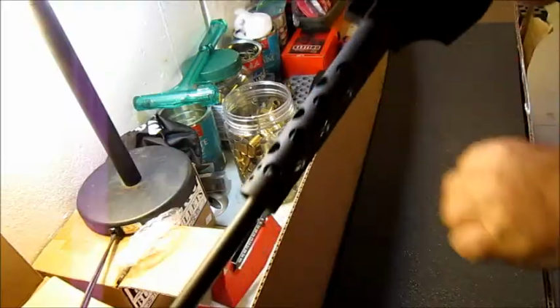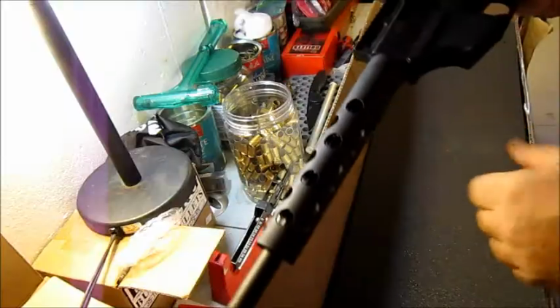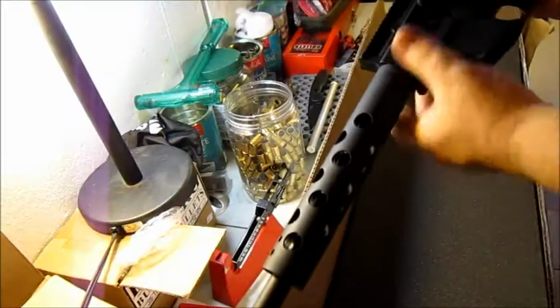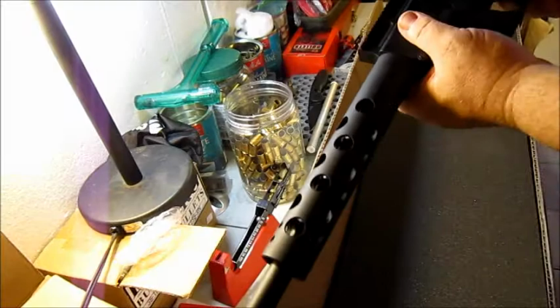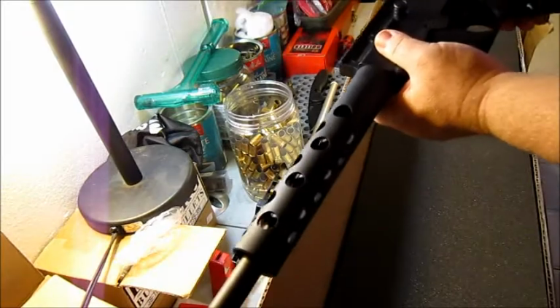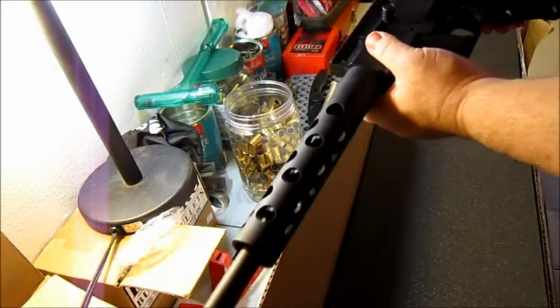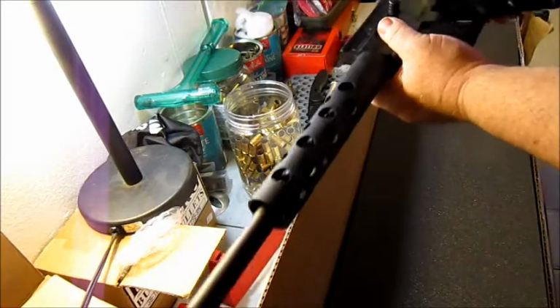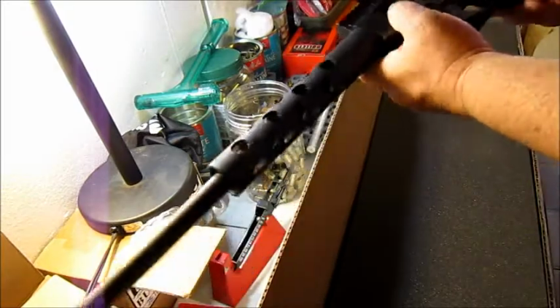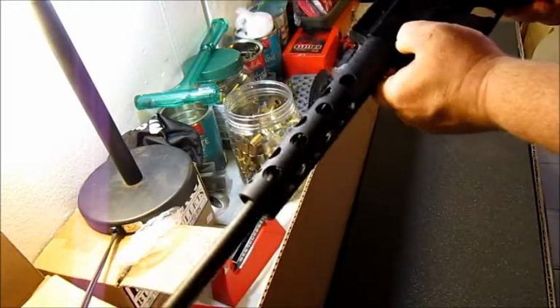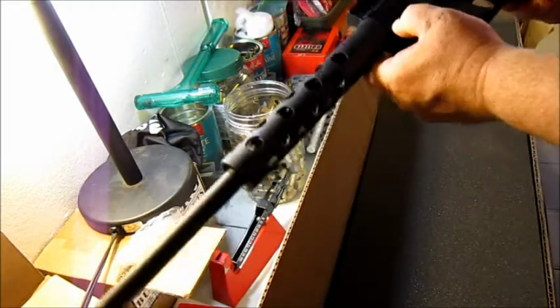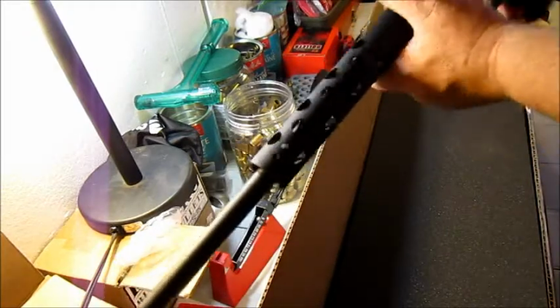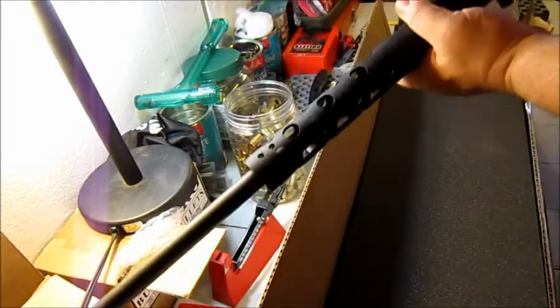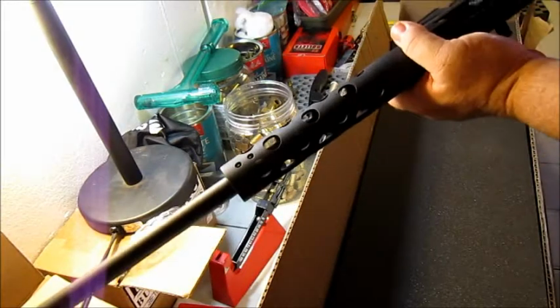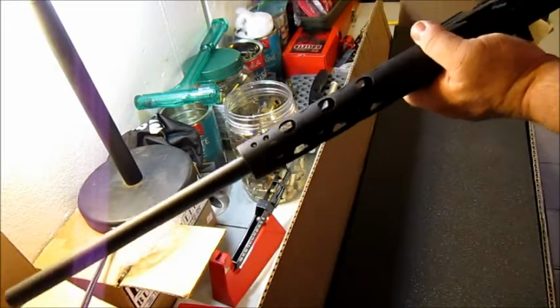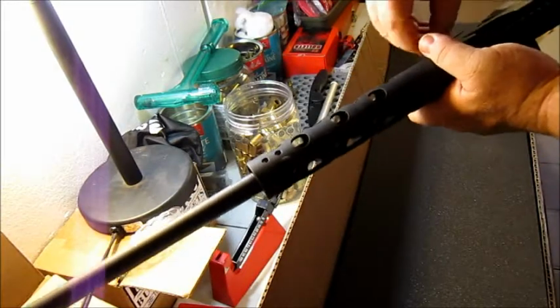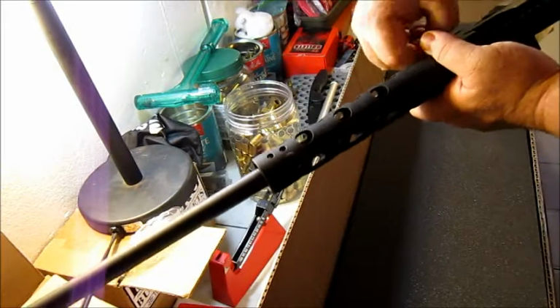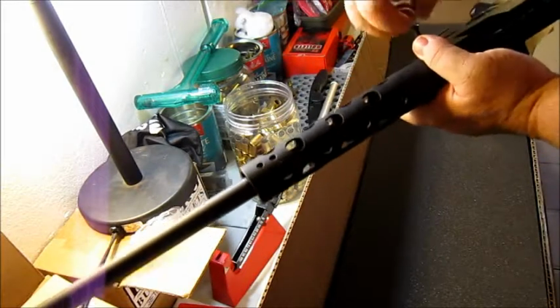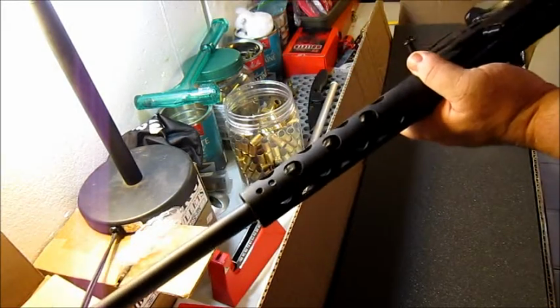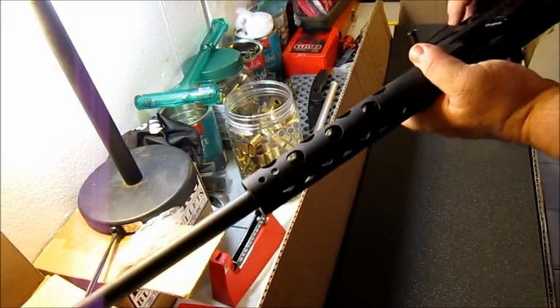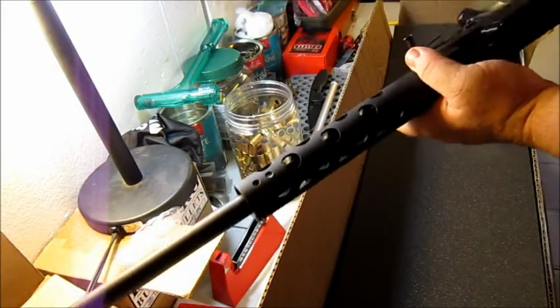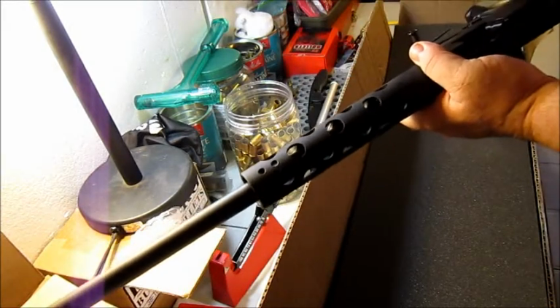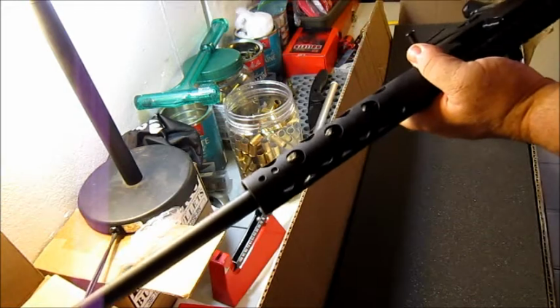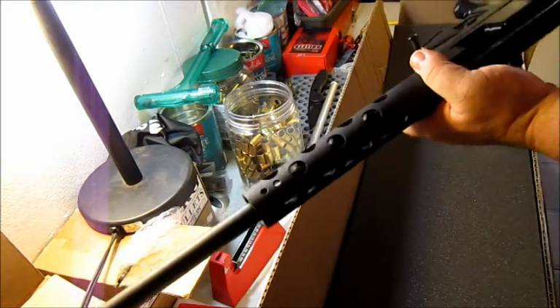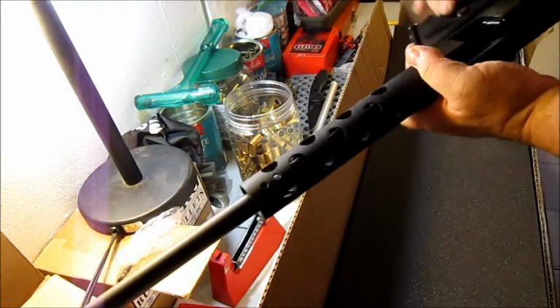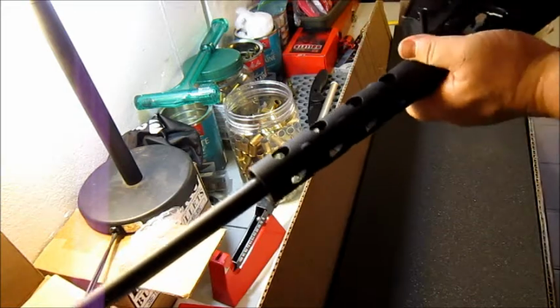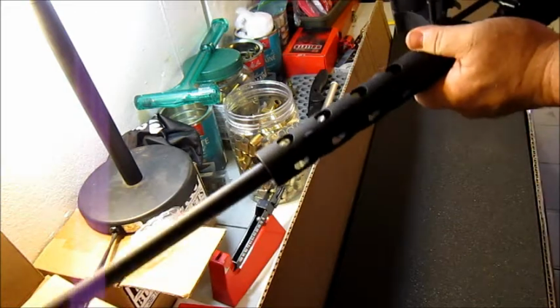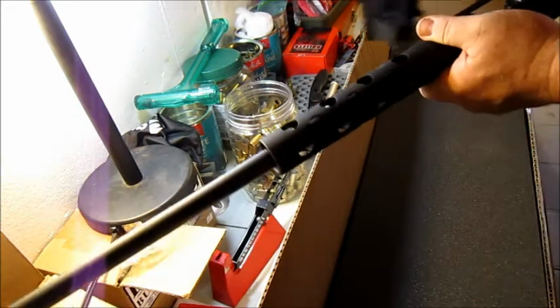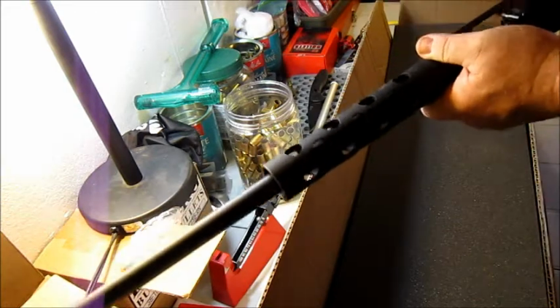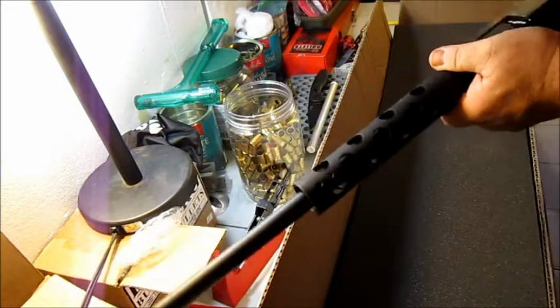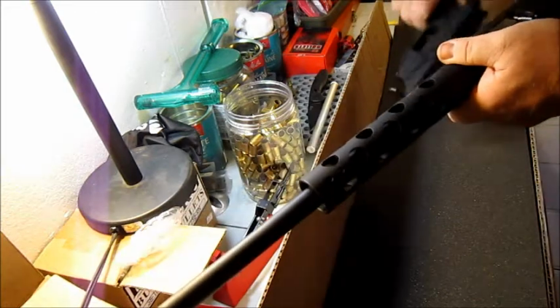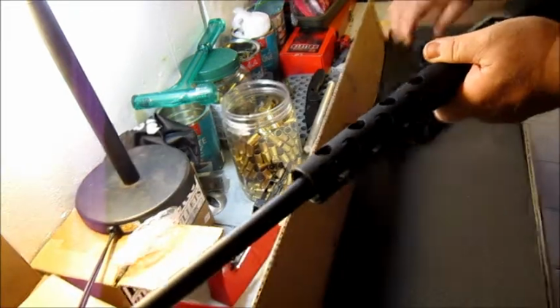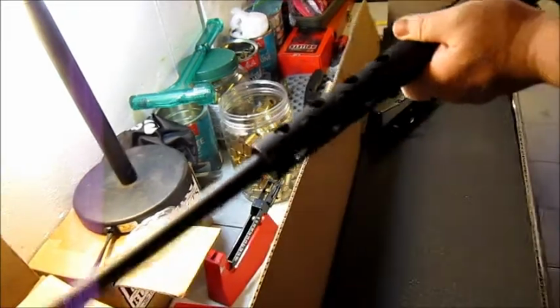Taking this down is not a big deal. Just pull your pins and it comes out like a standard AR.